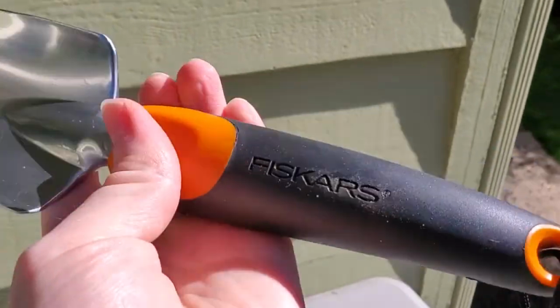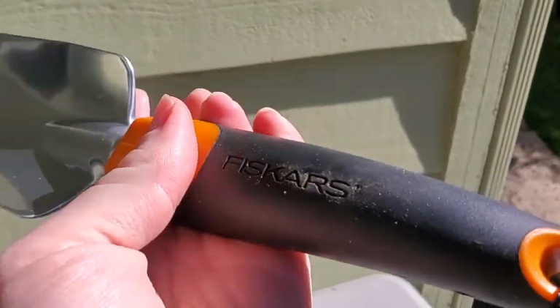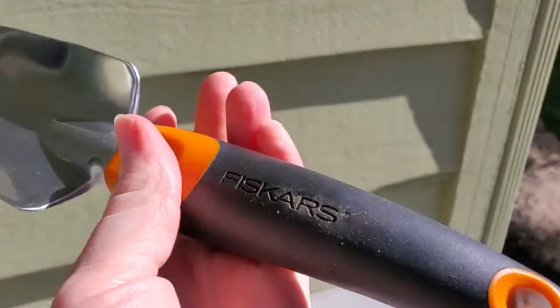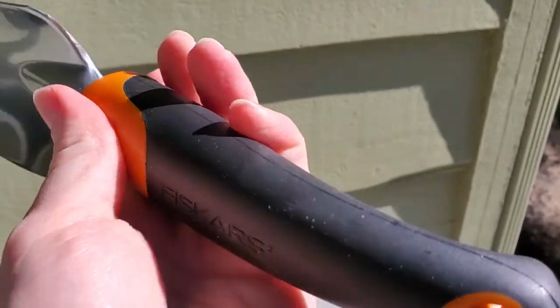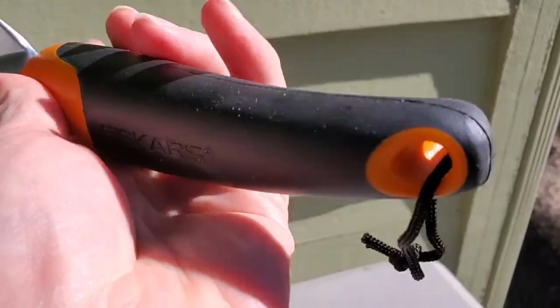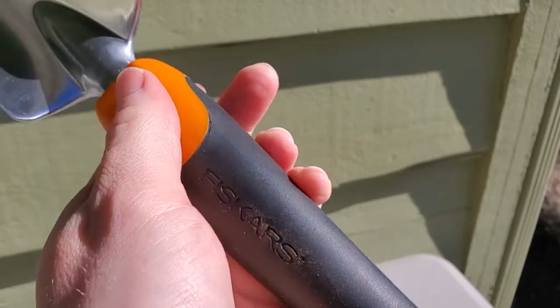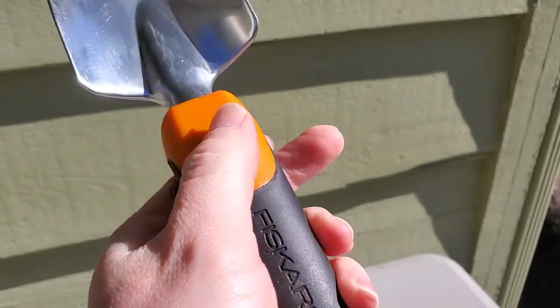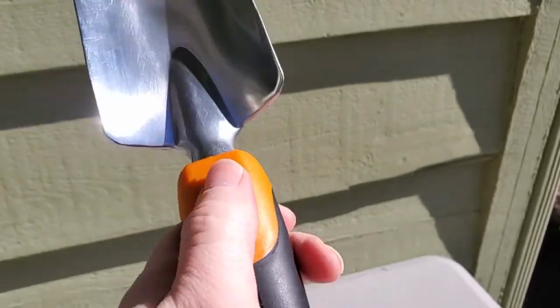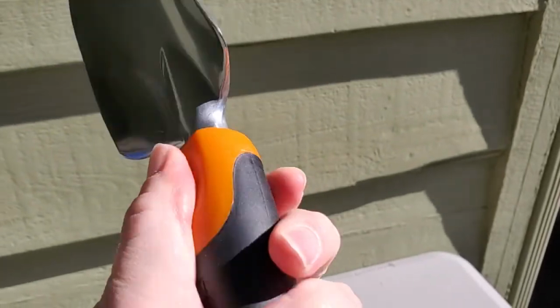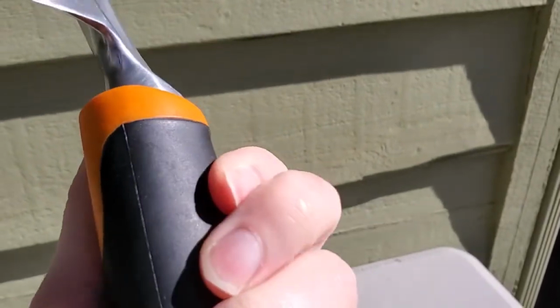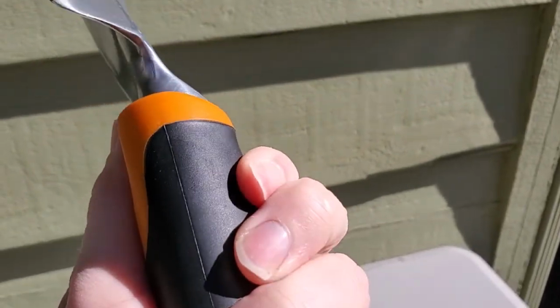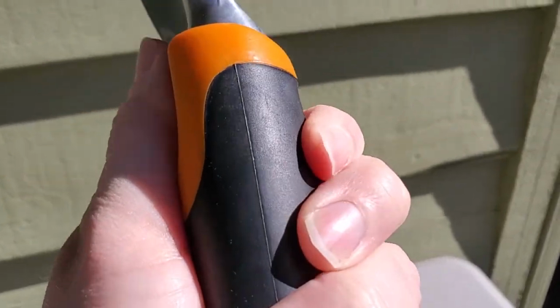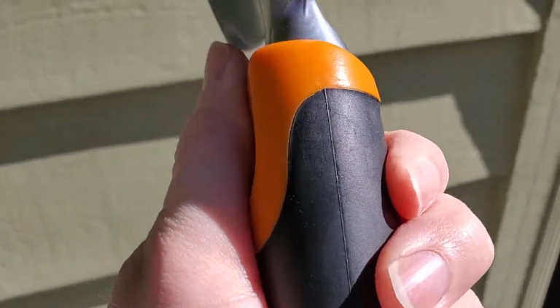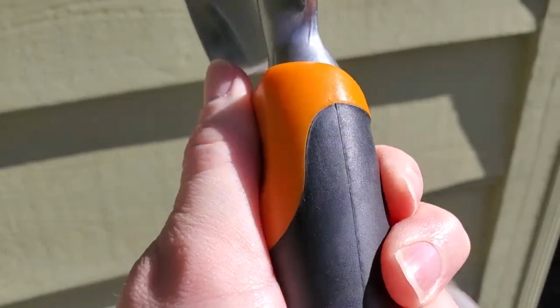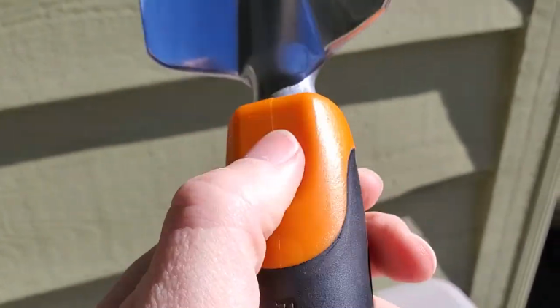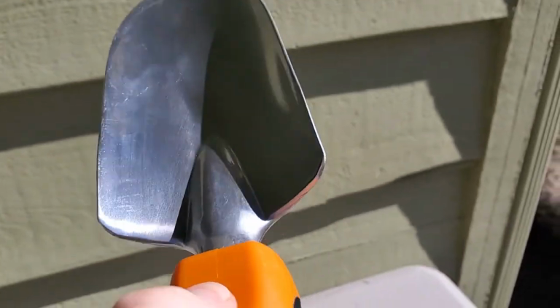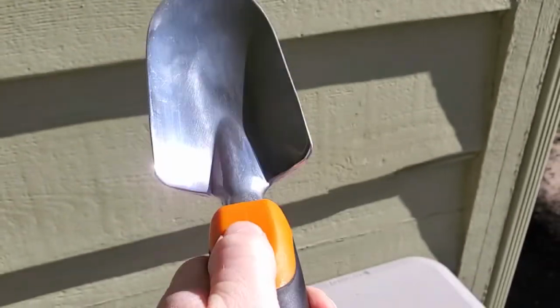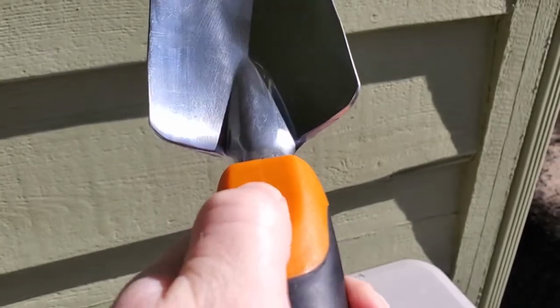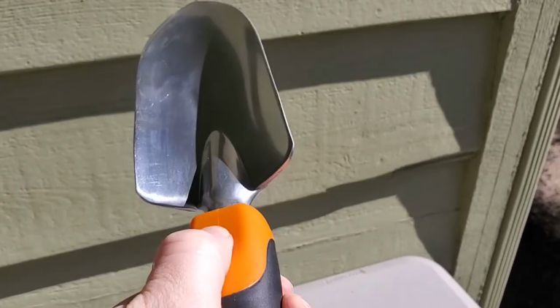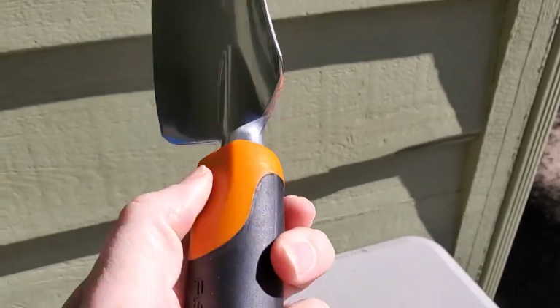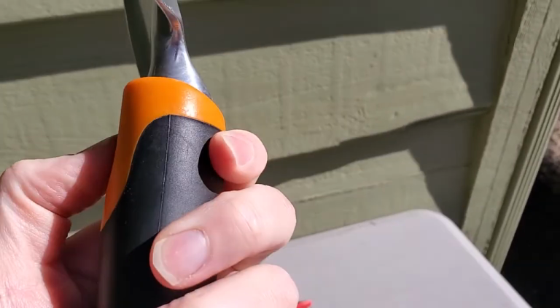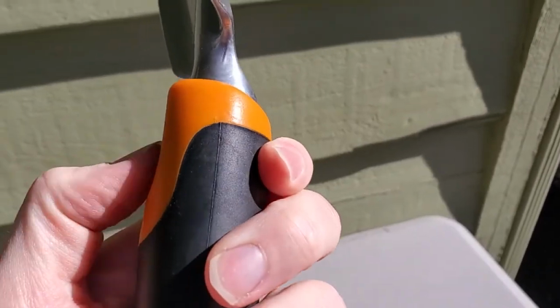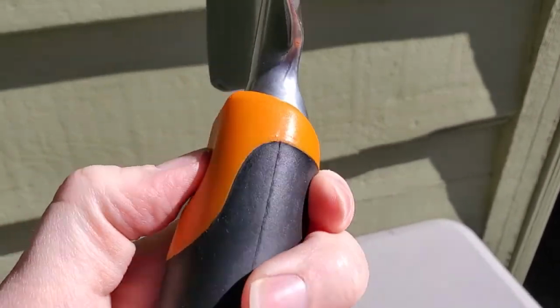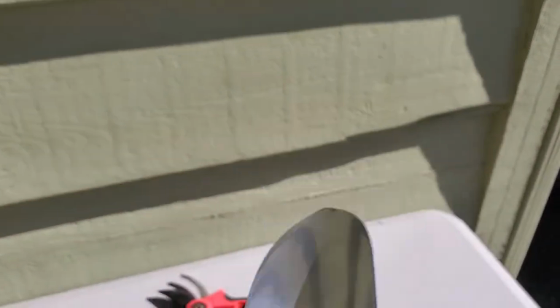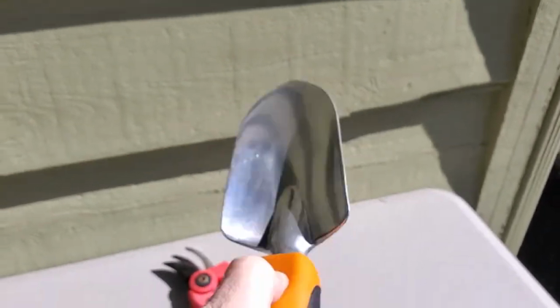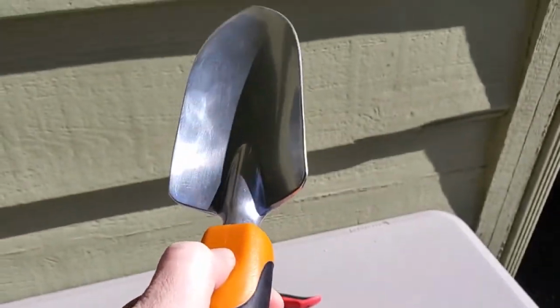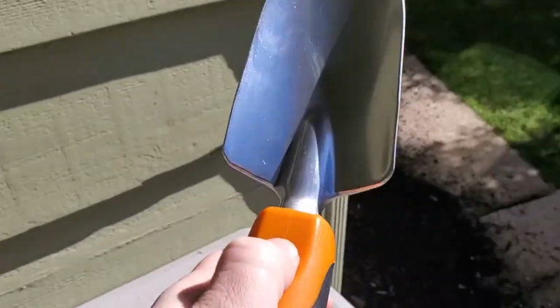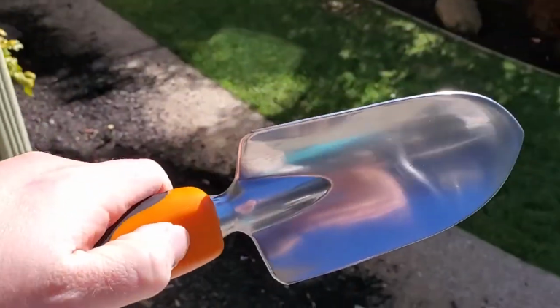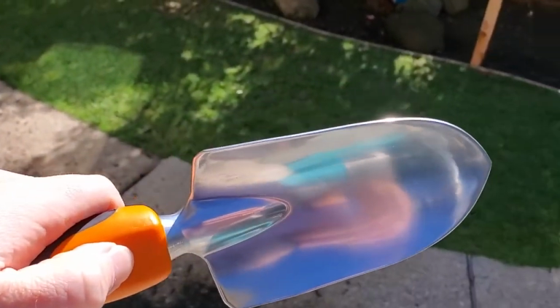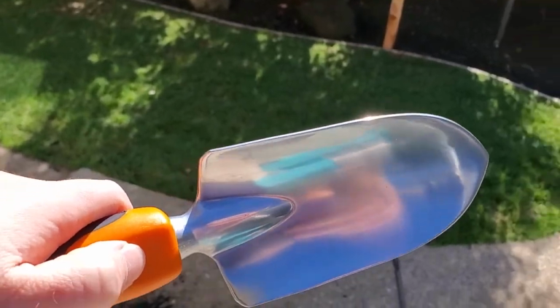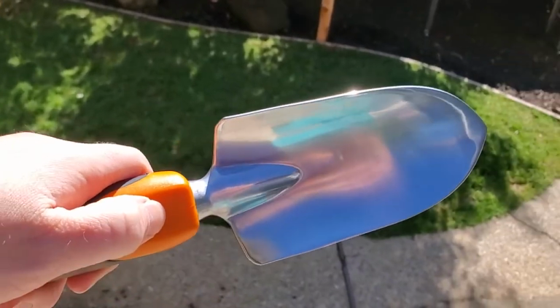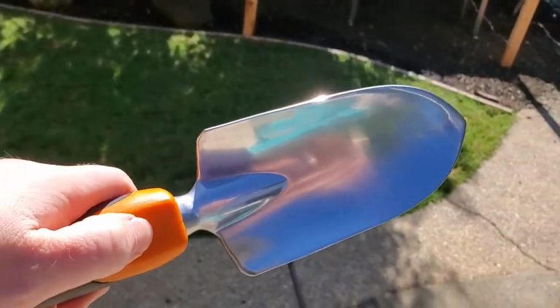Then we have this nice plastic, ergonomic handle so it's really easy to grip. It's got a little bit of a rubbery feel to it, and there's an area to put your thumb to get some extra leverage as you're digging into more solid ground.